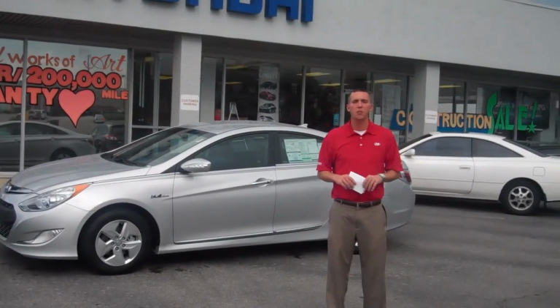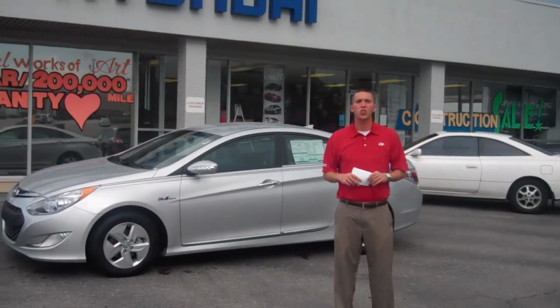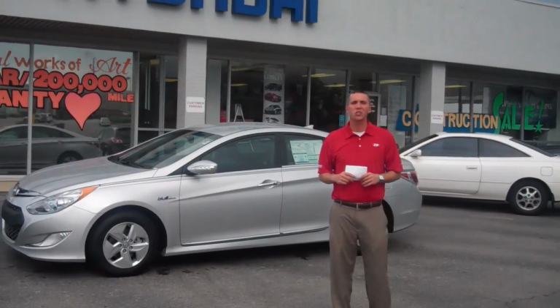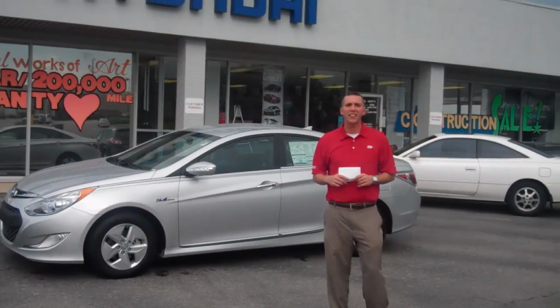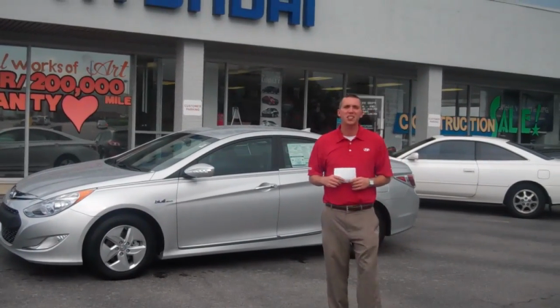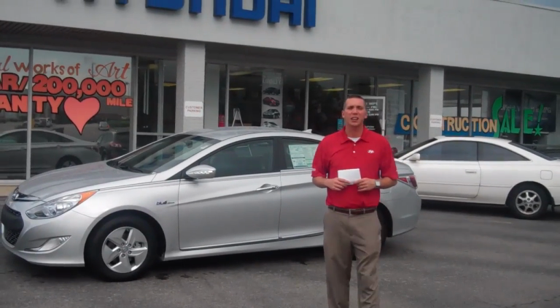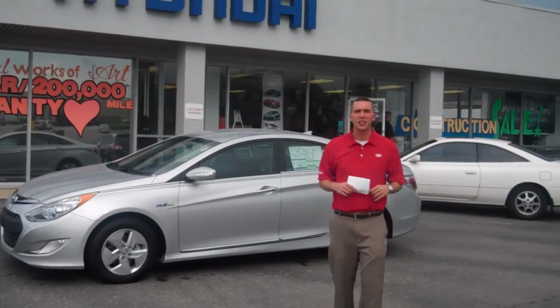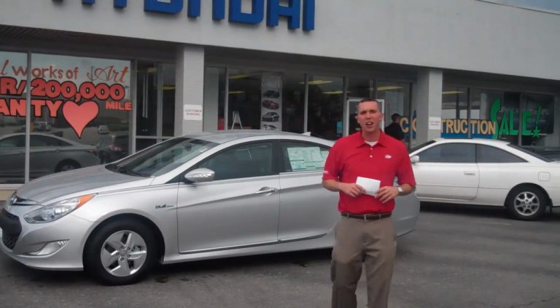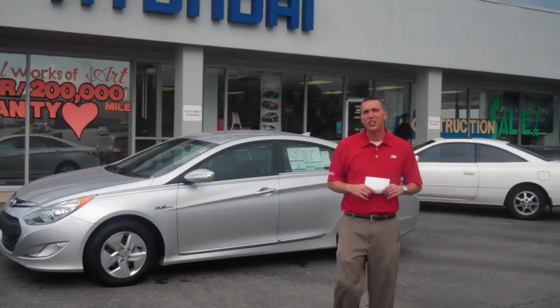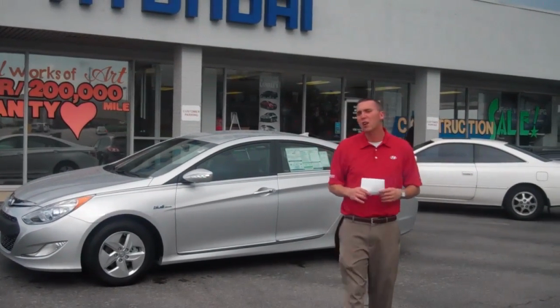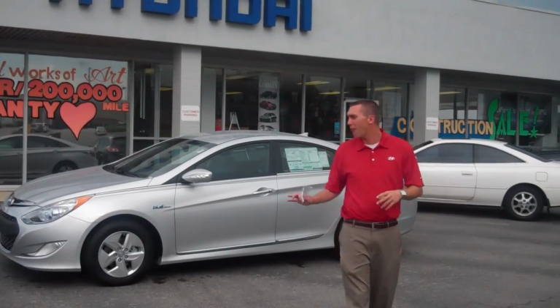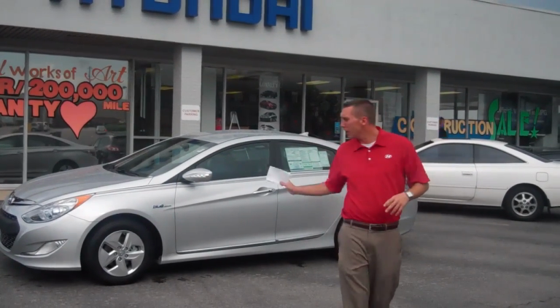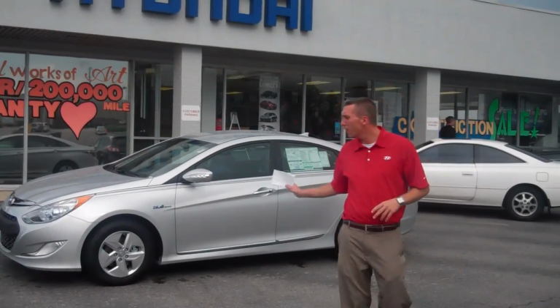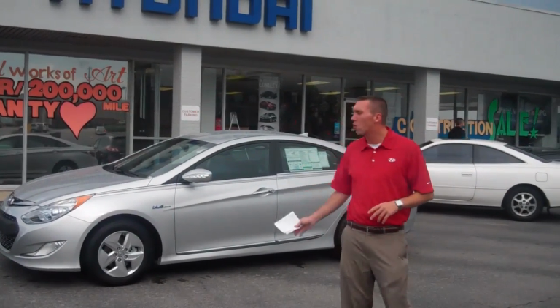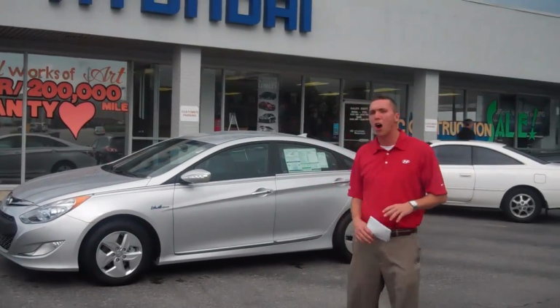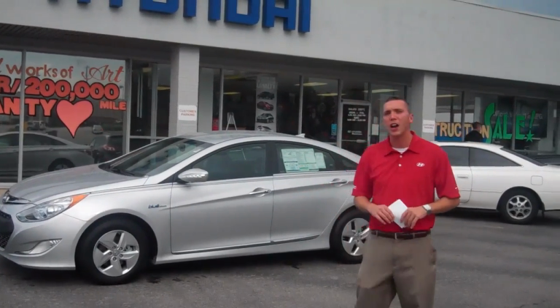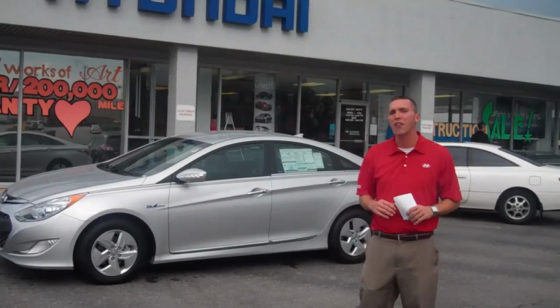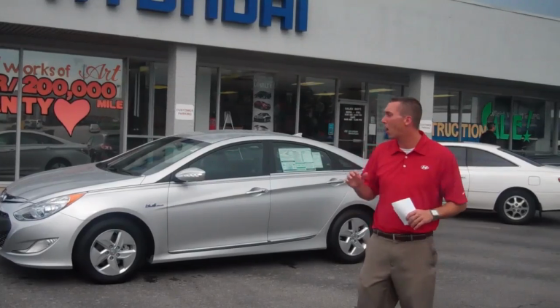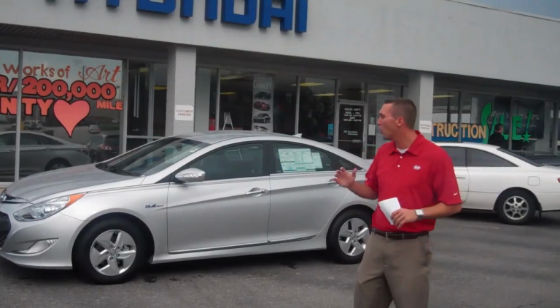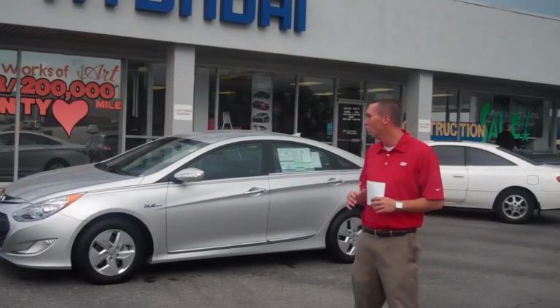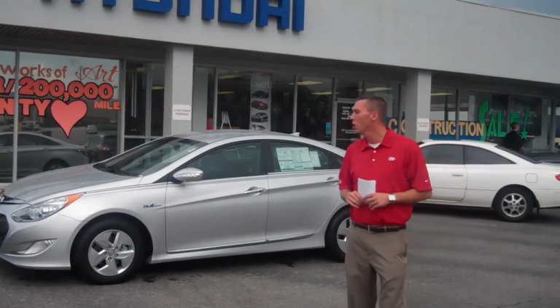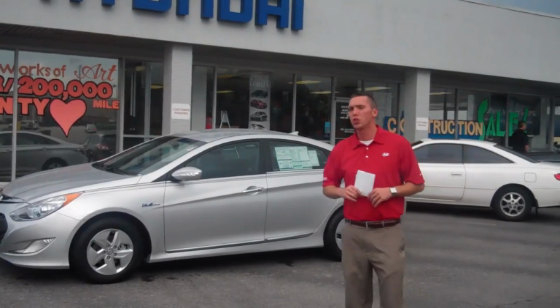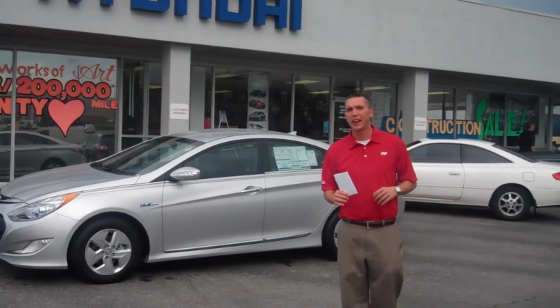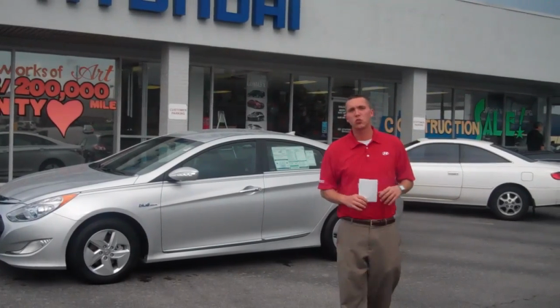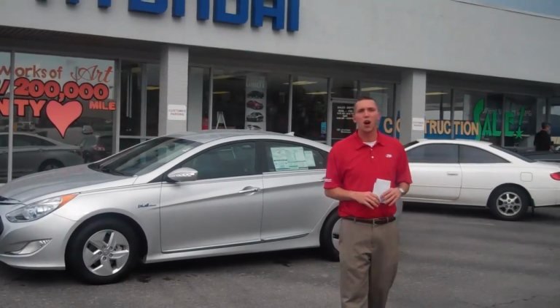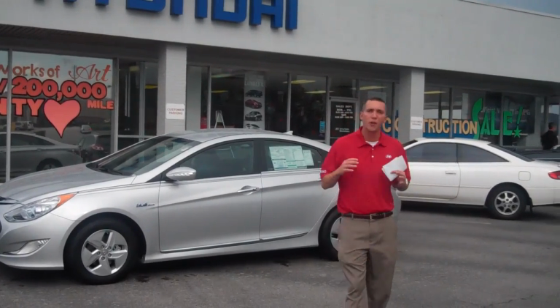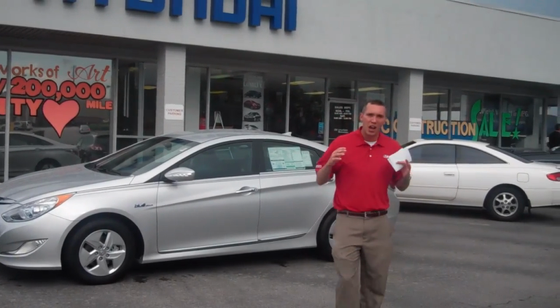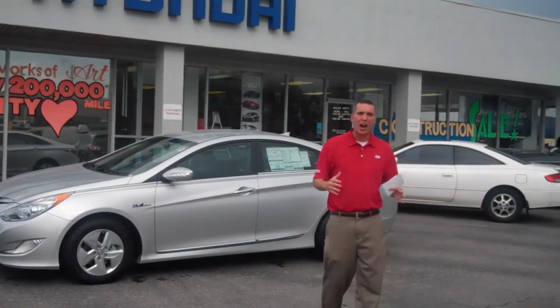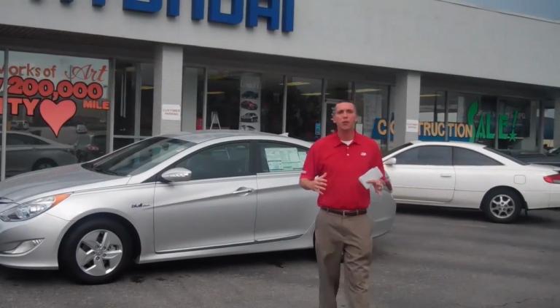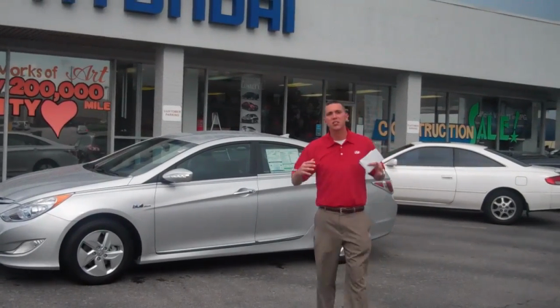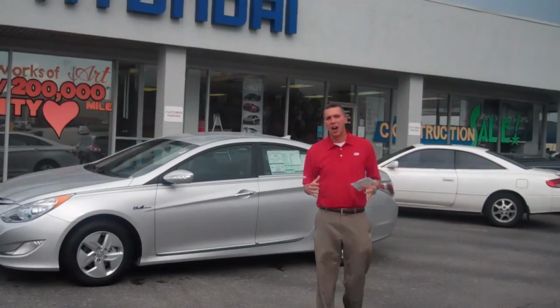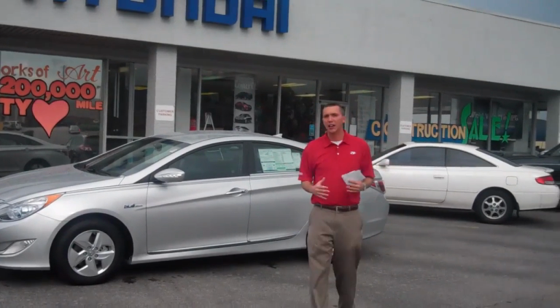Mr. Jaws, hey this is Seth over at Tamron Hyundai. I just wanted to thank you for the inquiry on the all-new 2012 Hybrid Sonata.